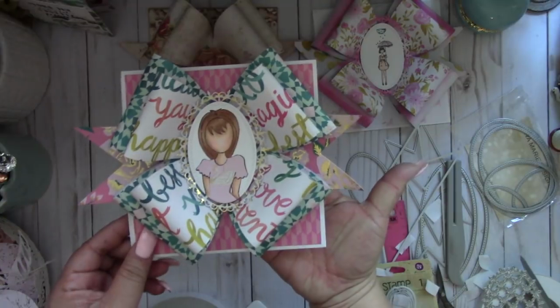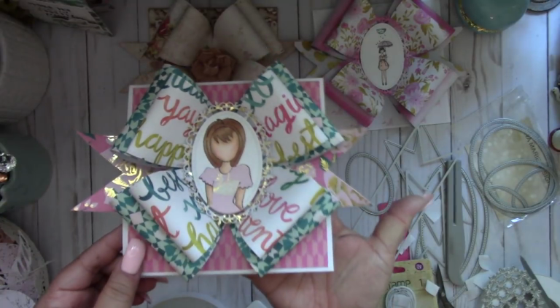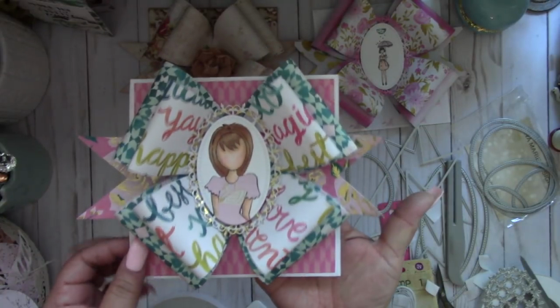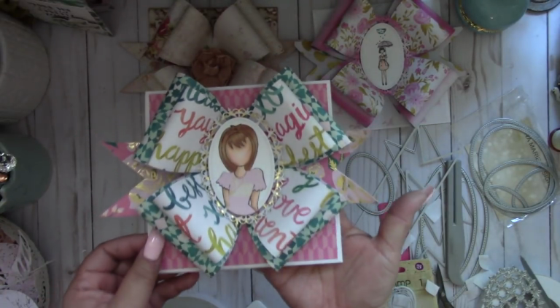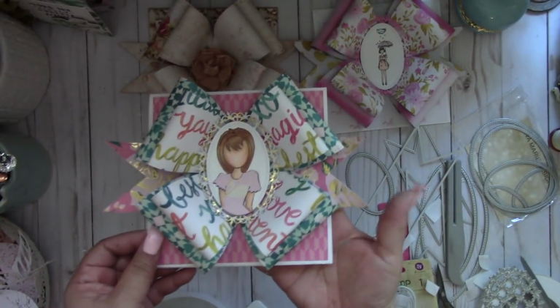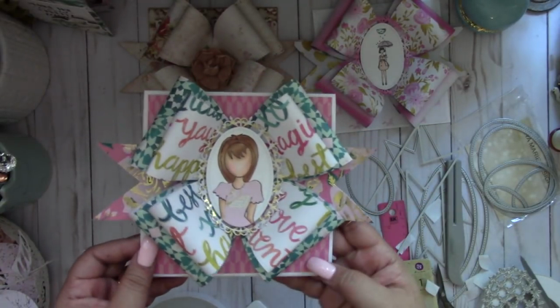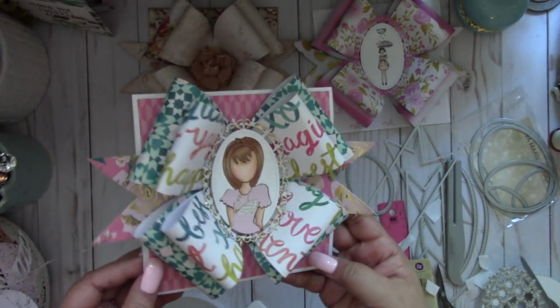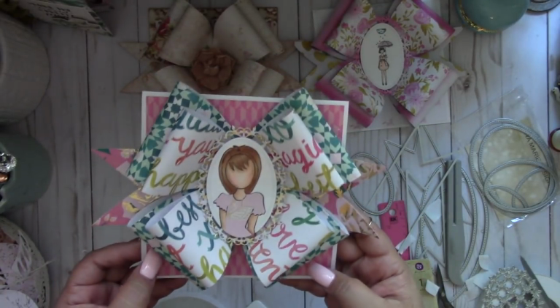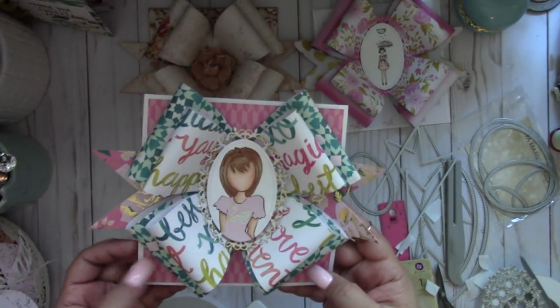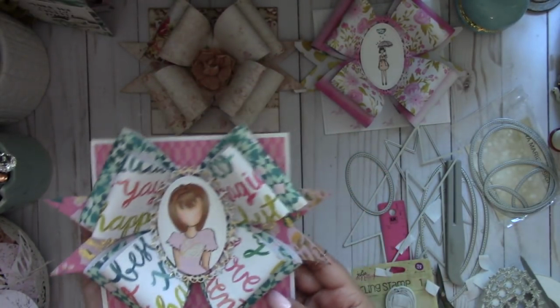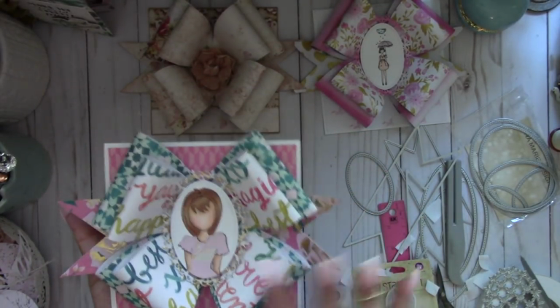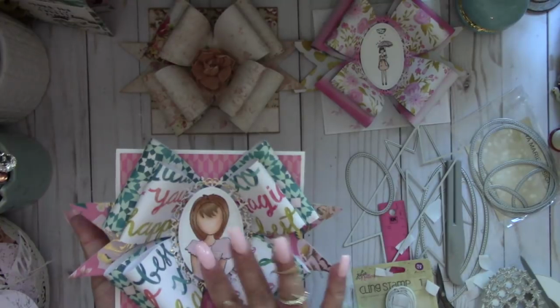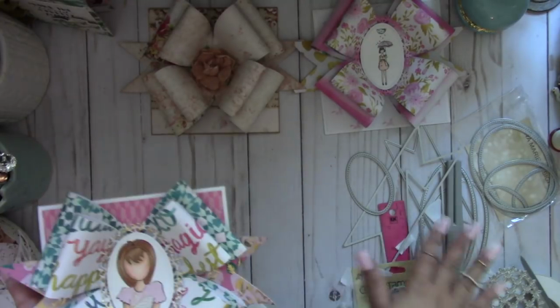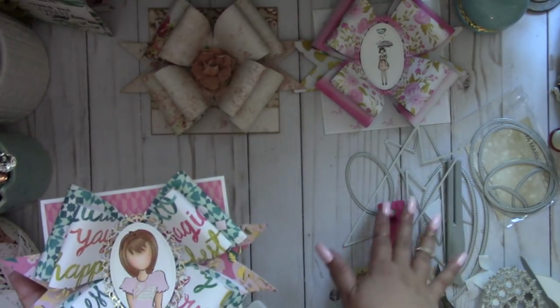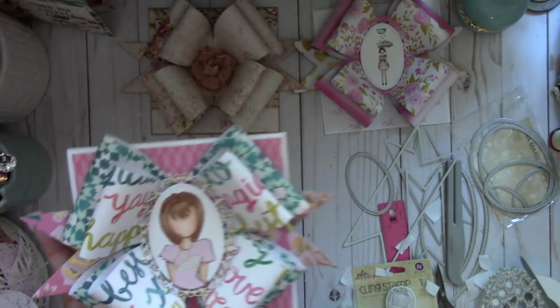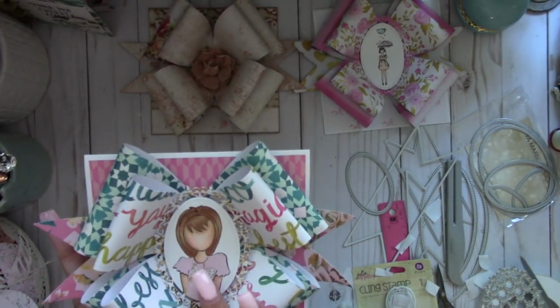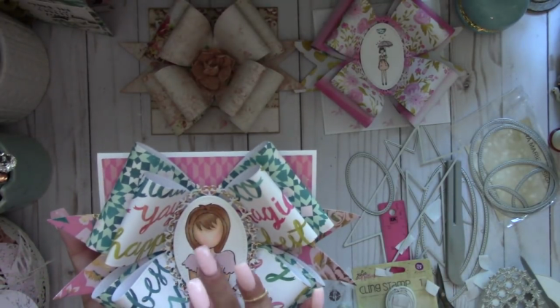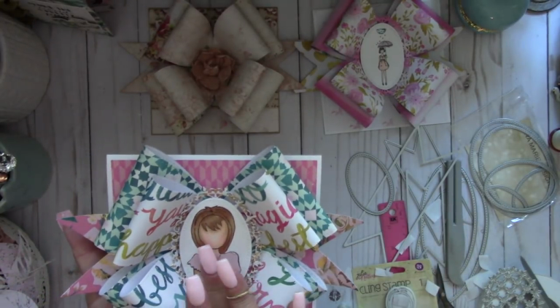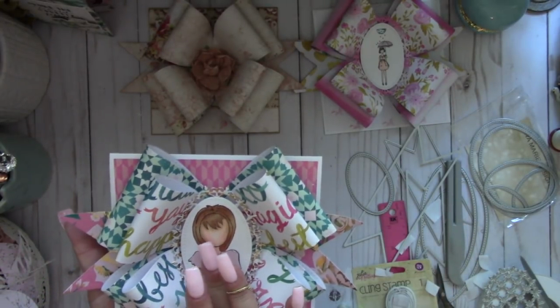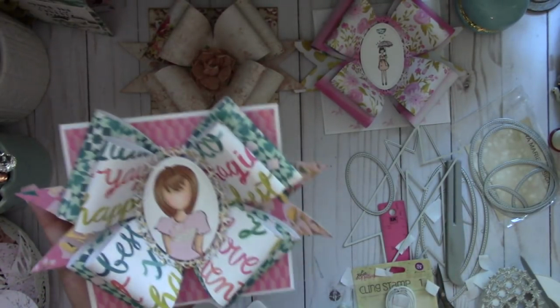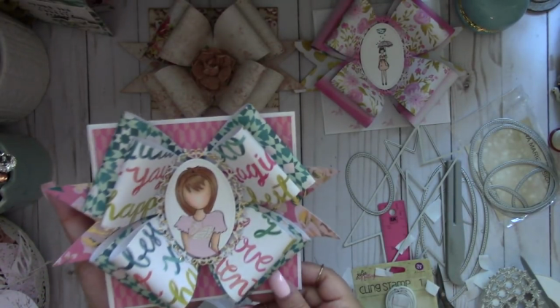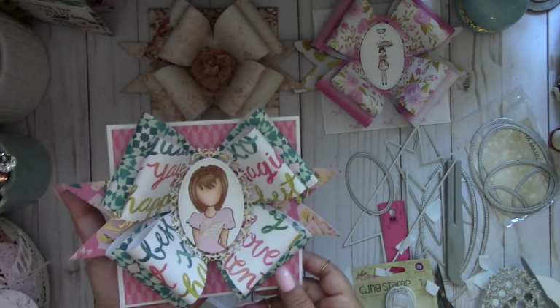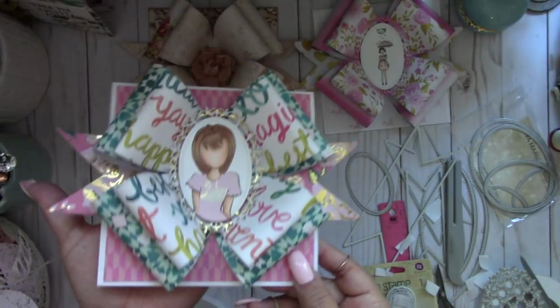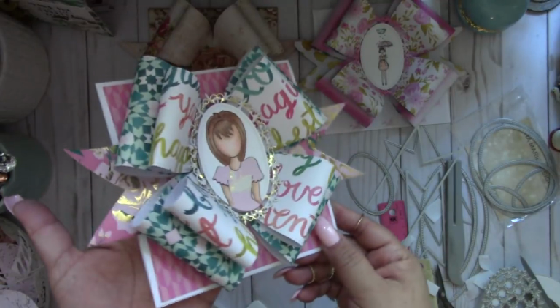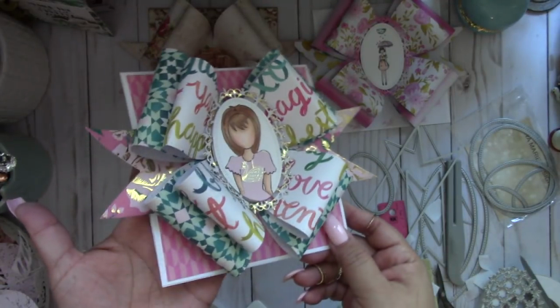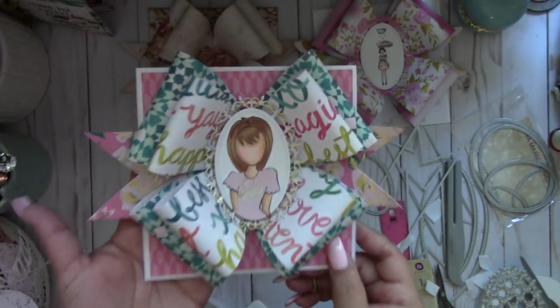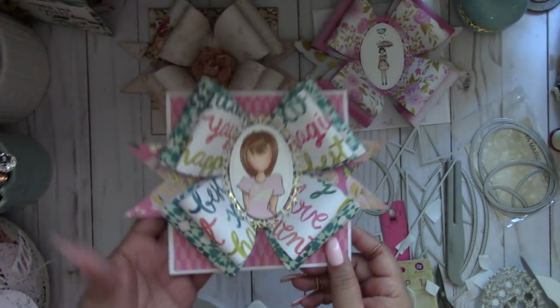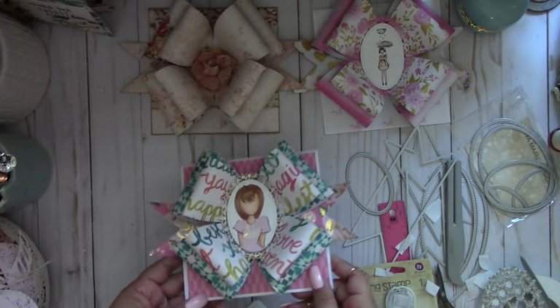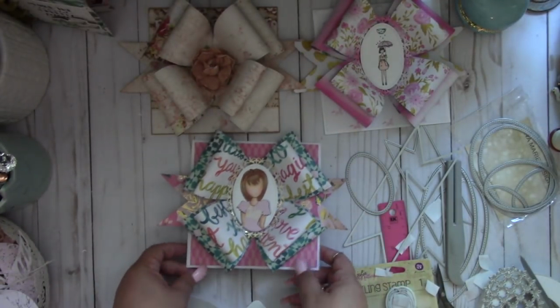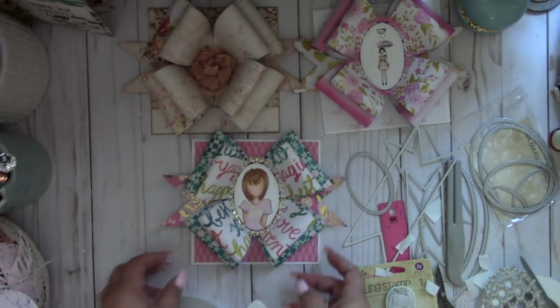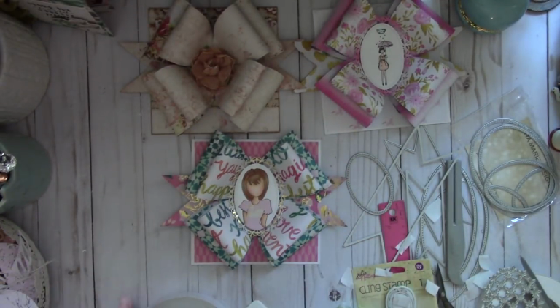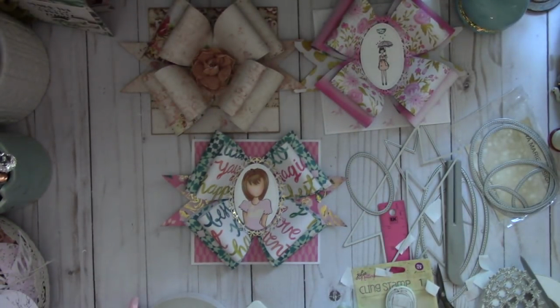Really fun card and project to create. I'll put the information about the die and where I purchased it on AliExpress down below. I hope you give it a try - it's a really fun project. Thanks so much for watching. Bye!